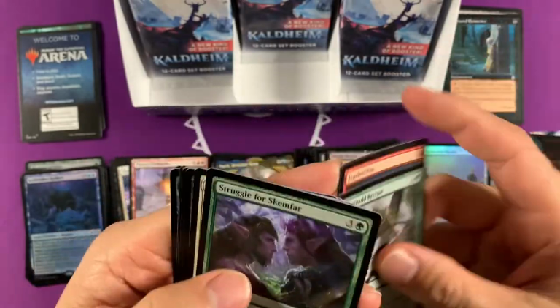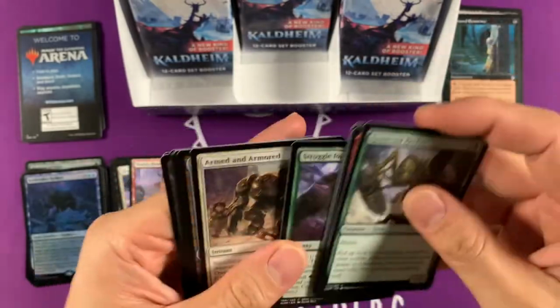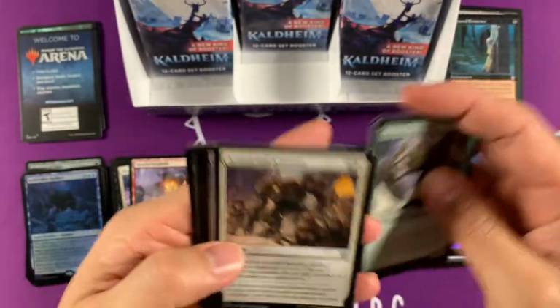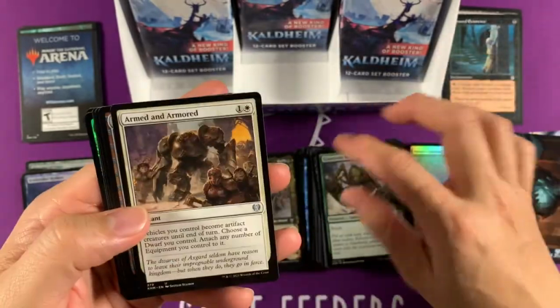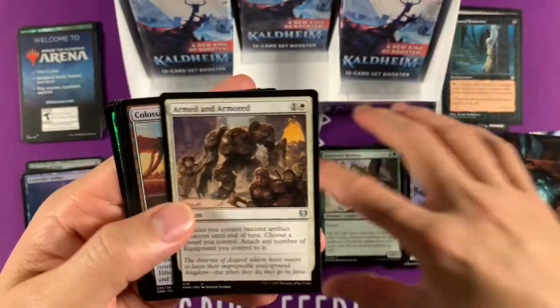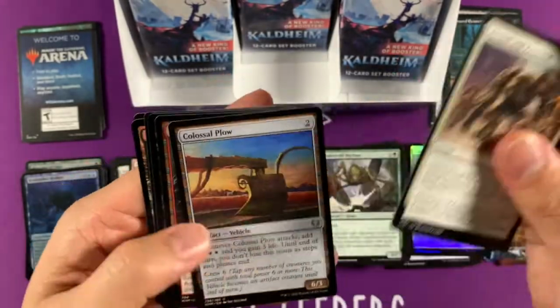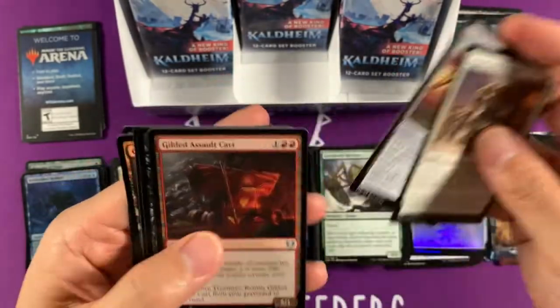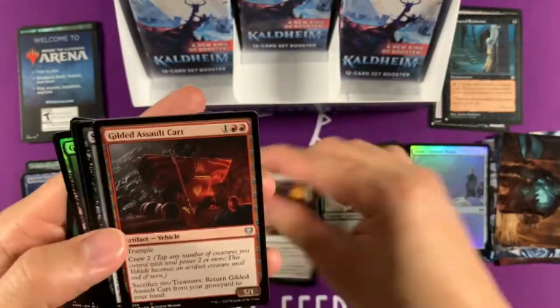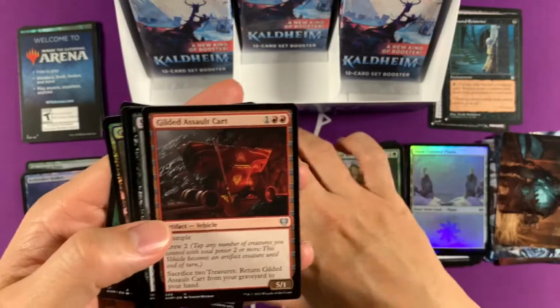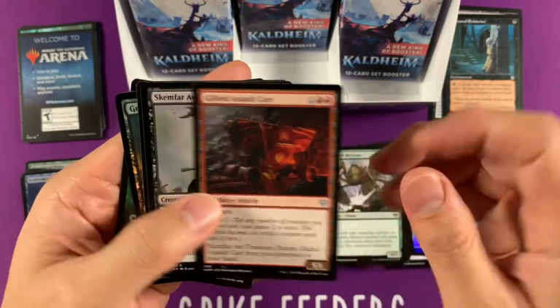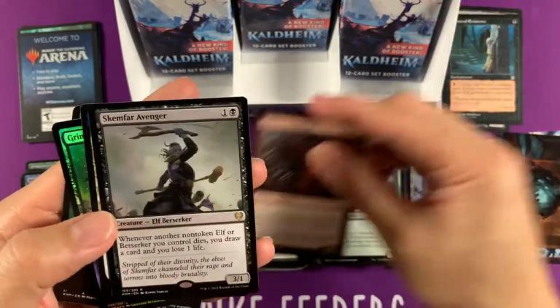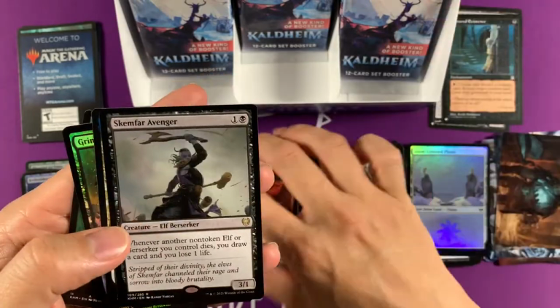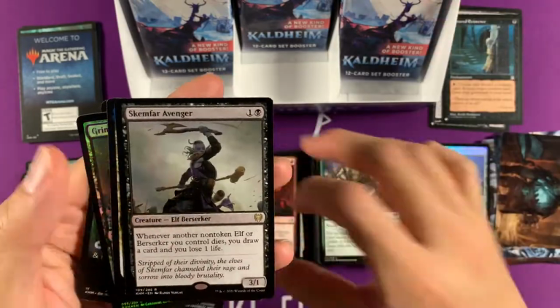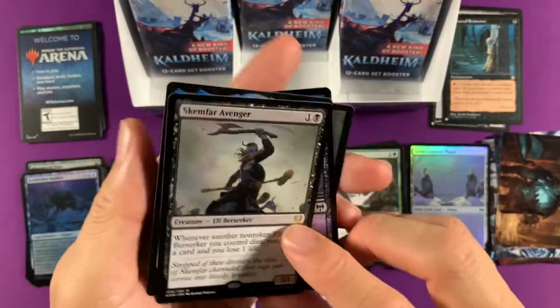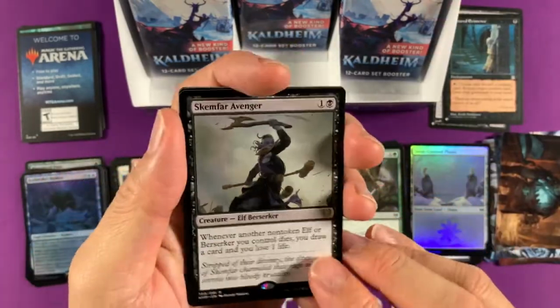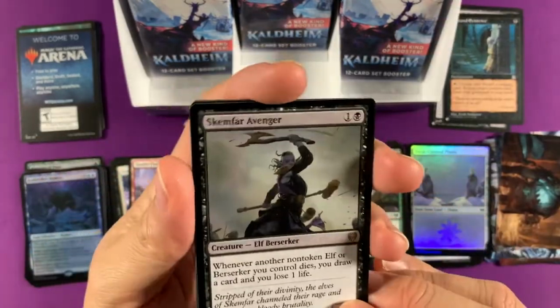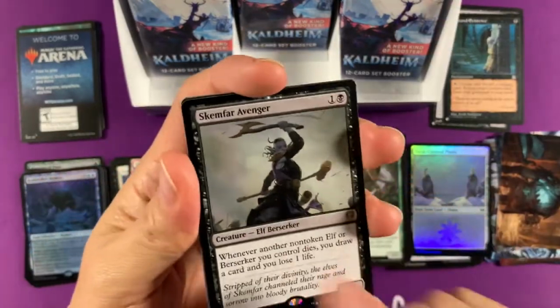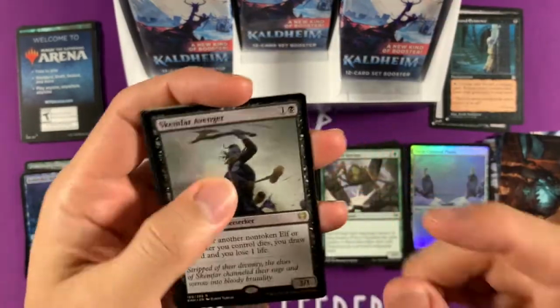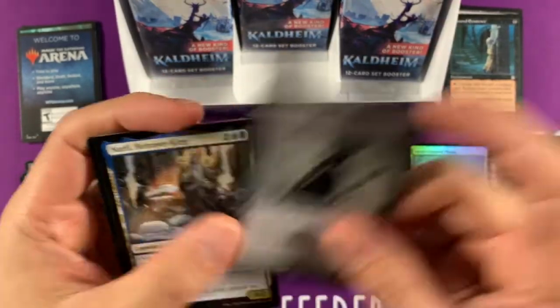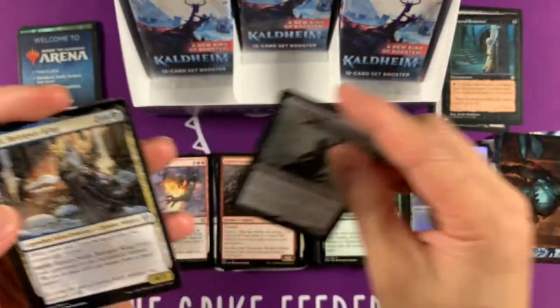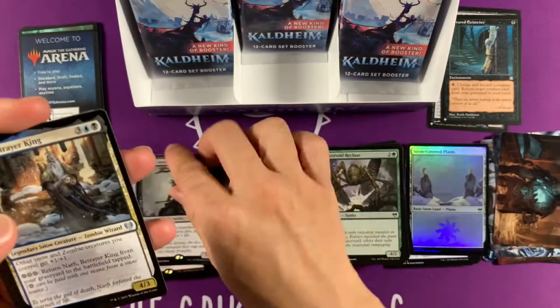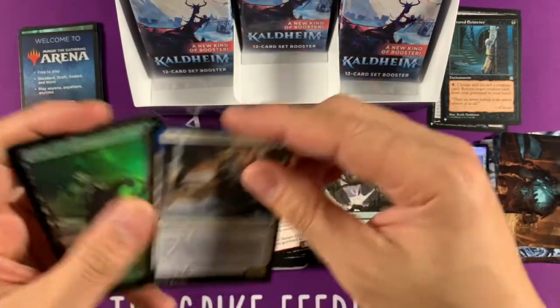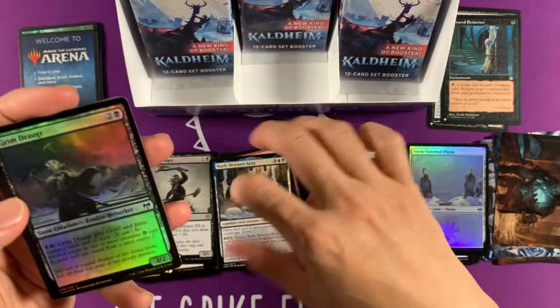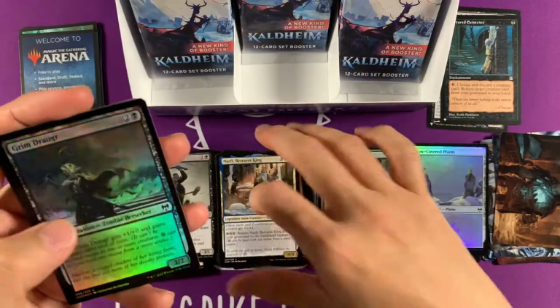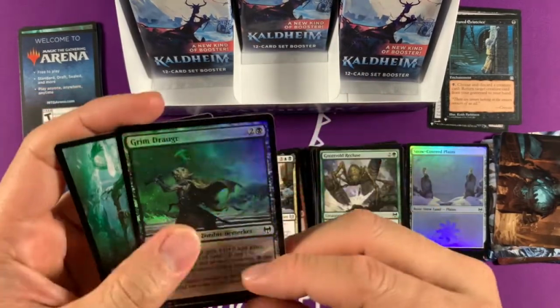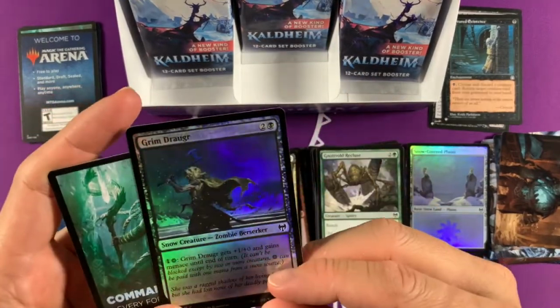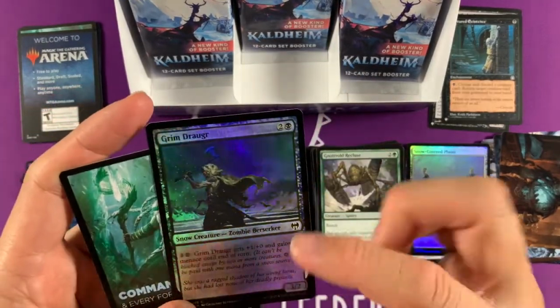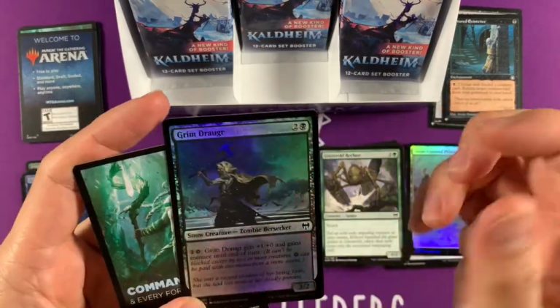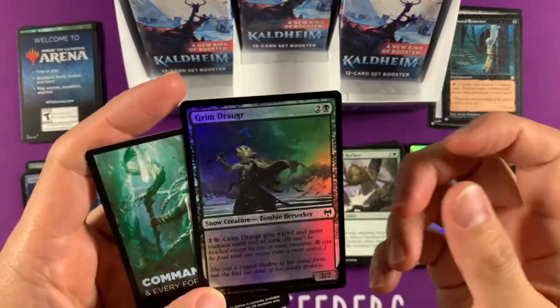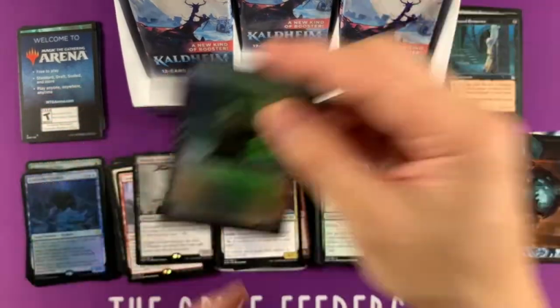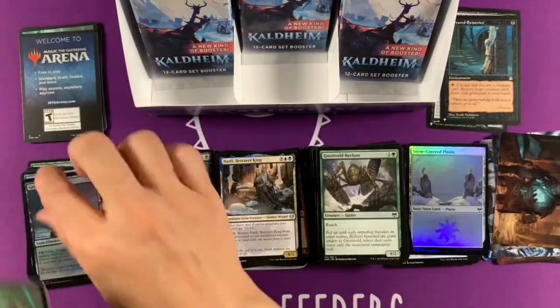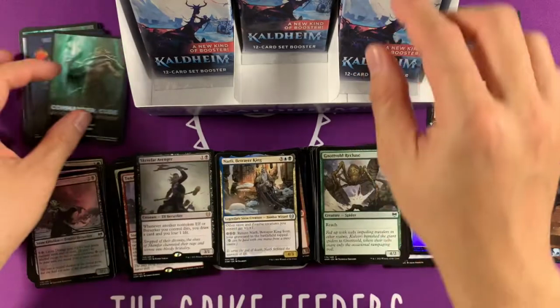We want an island — of course we always want islands. Snow card islands are worth the most. Scamphar Avenger — oh that's definitely in my elf deck, so that's great! Grim Druger — I don't know, whatever it is.